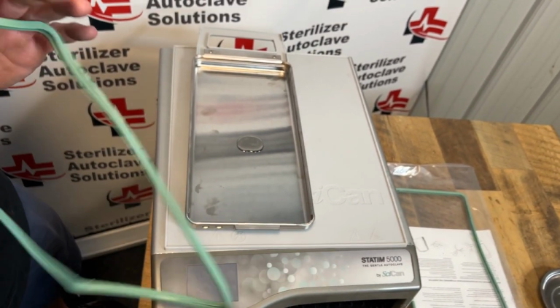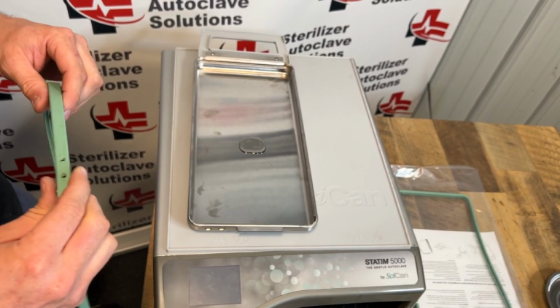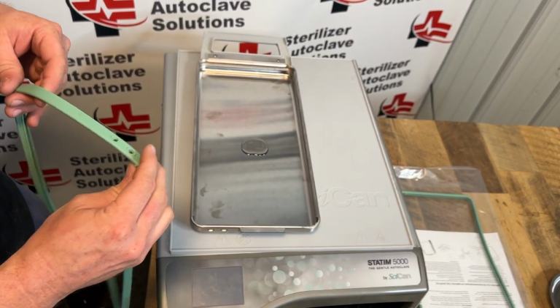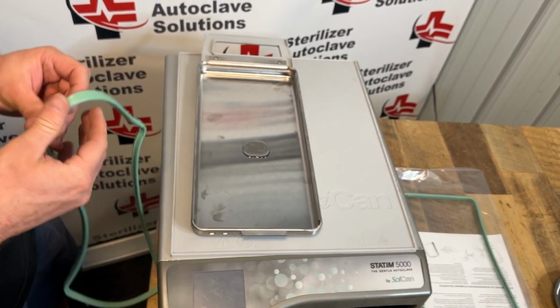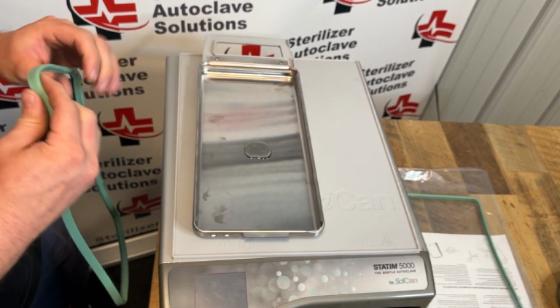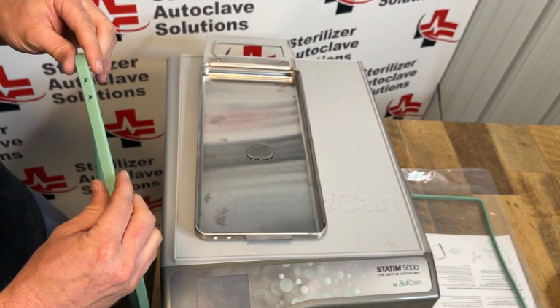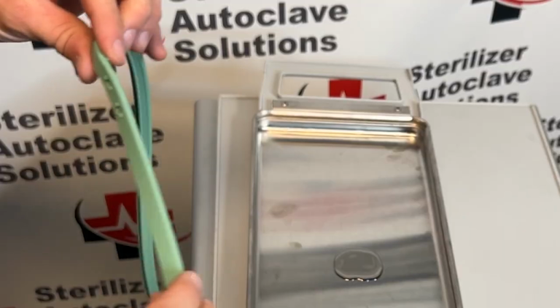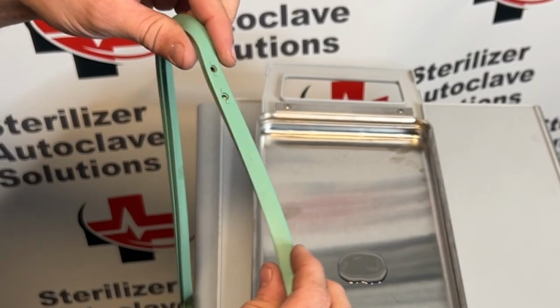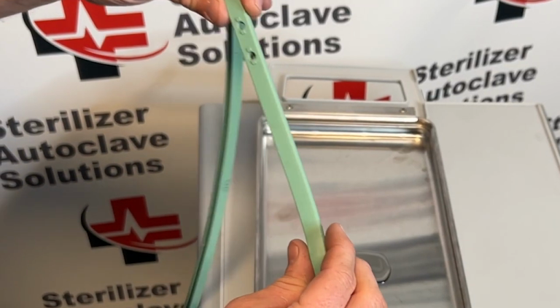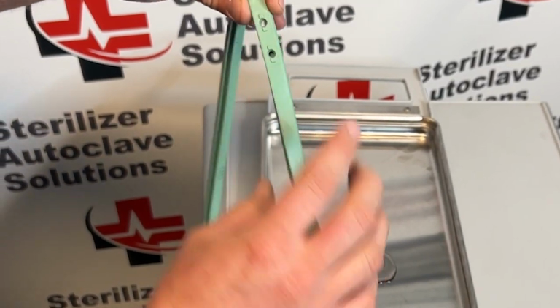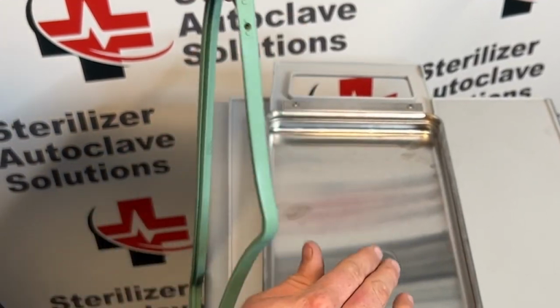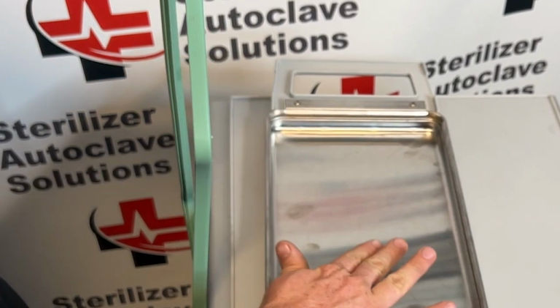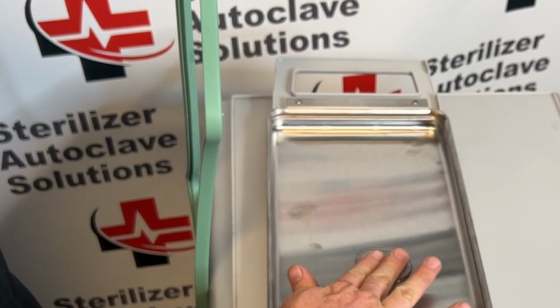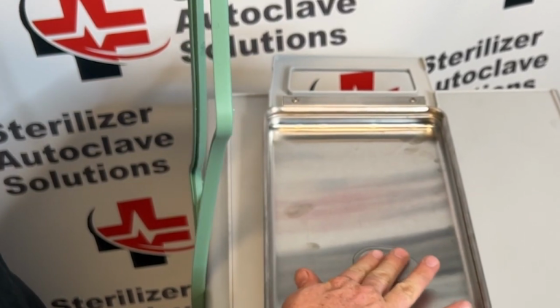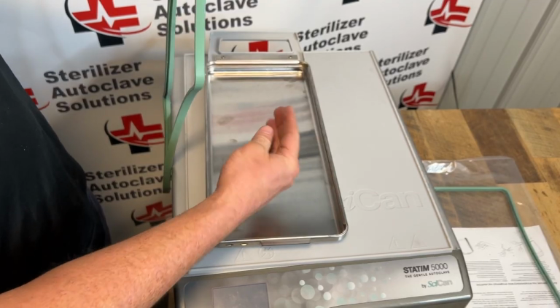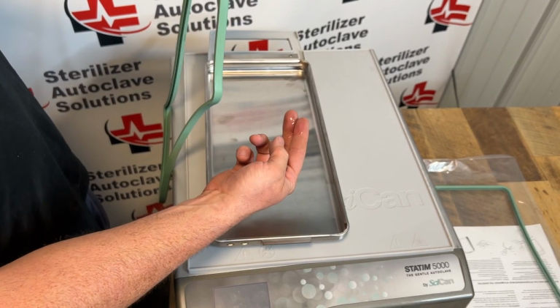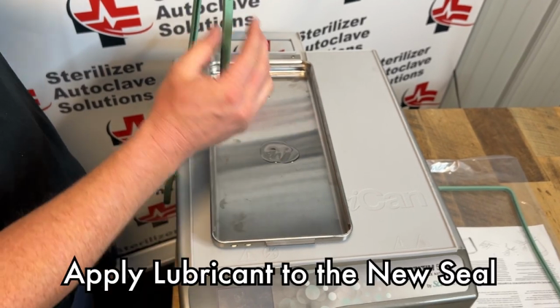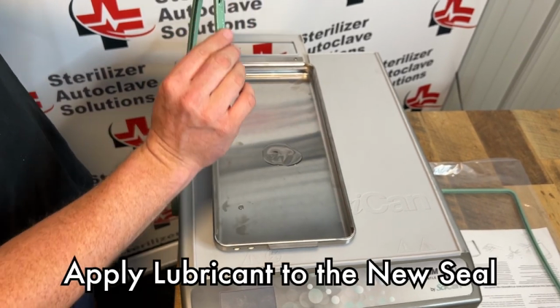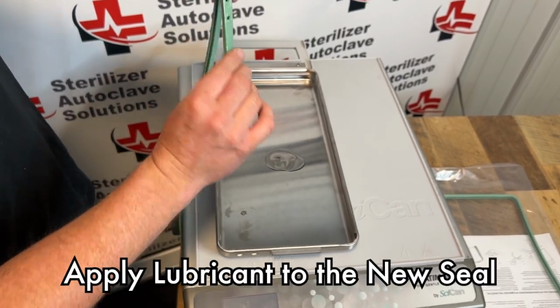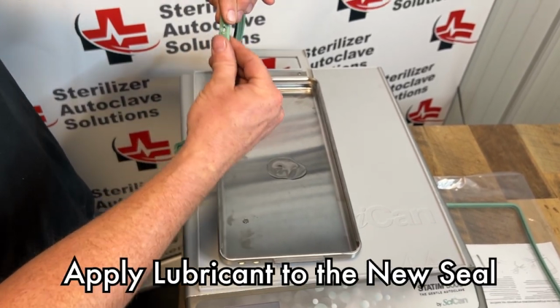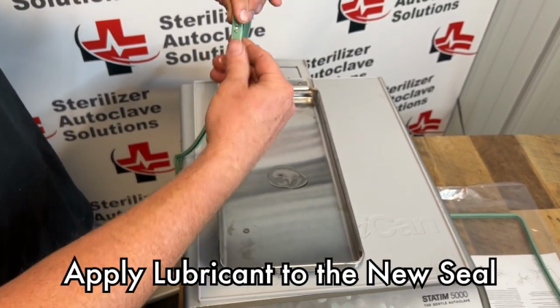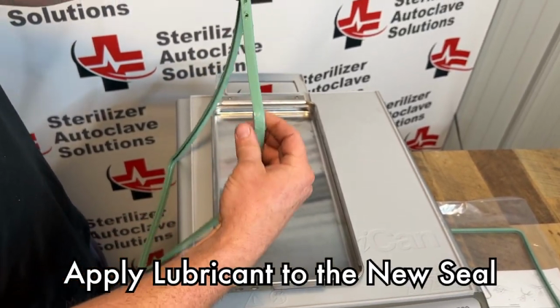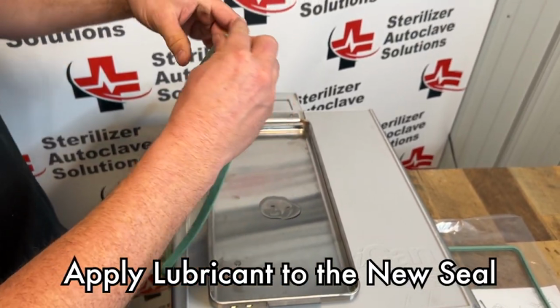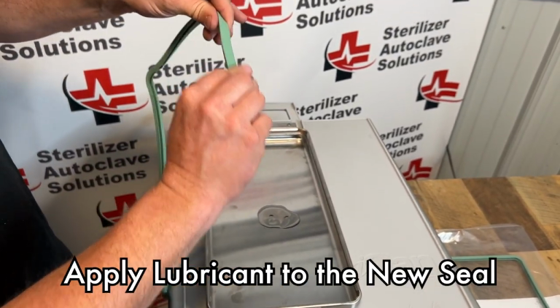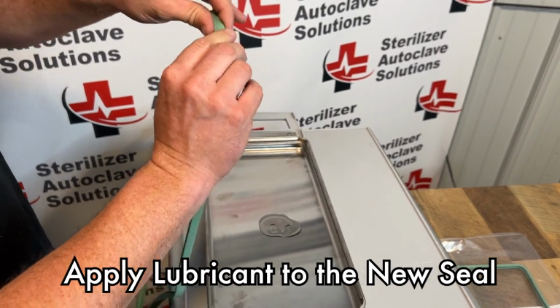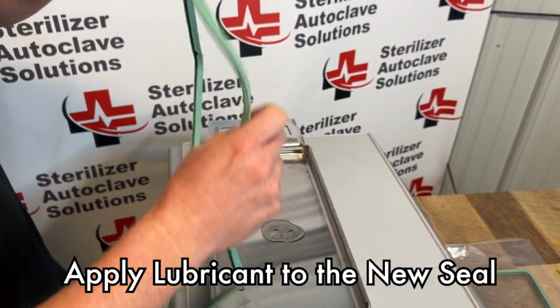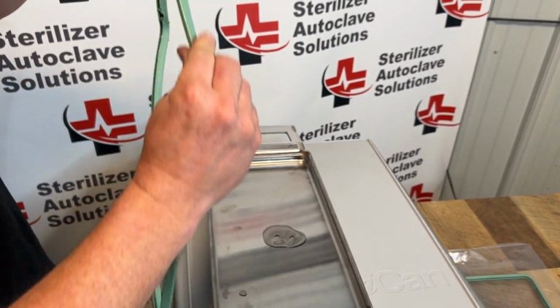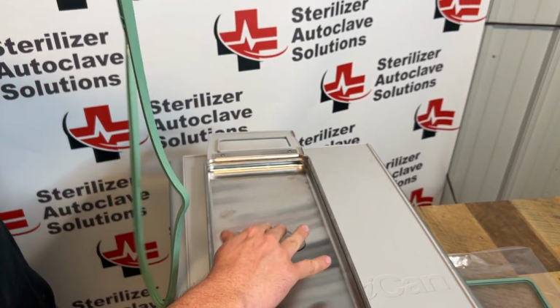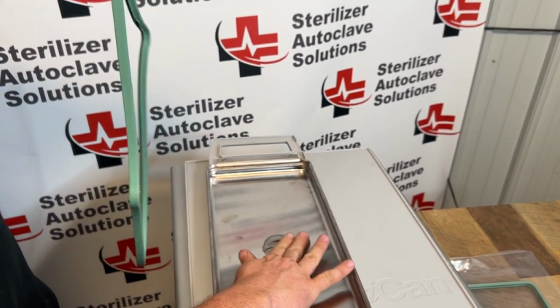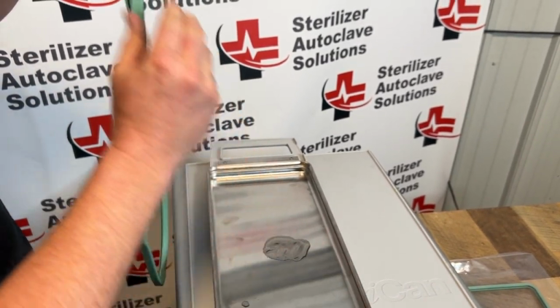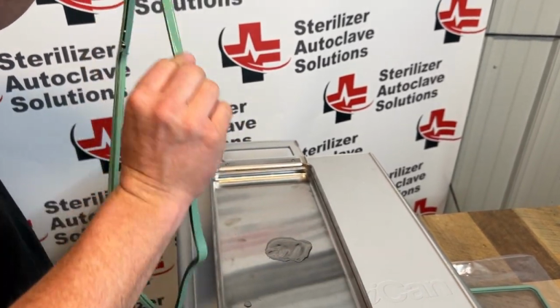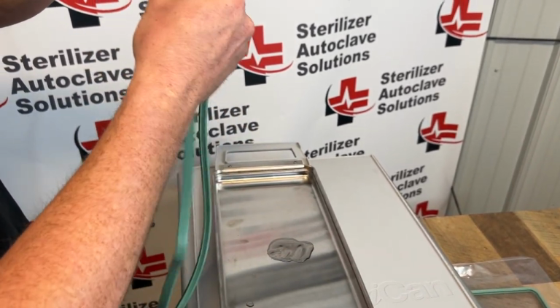Next I'm going to take my cassette seal — the reason I'm reinstalling this one is this is a brand new seal — and take two fingers, dip them in the lubricant, and just go all the way around this seal.